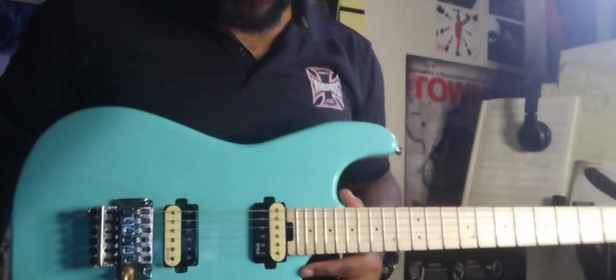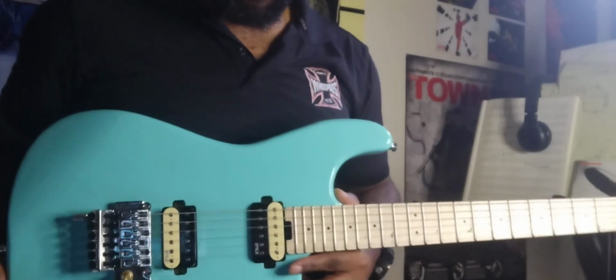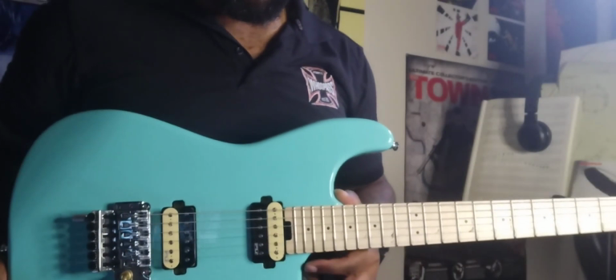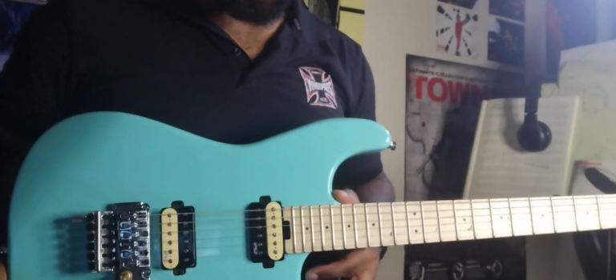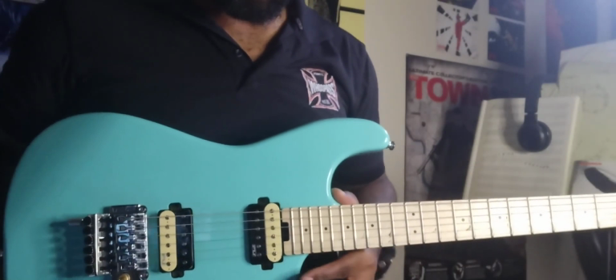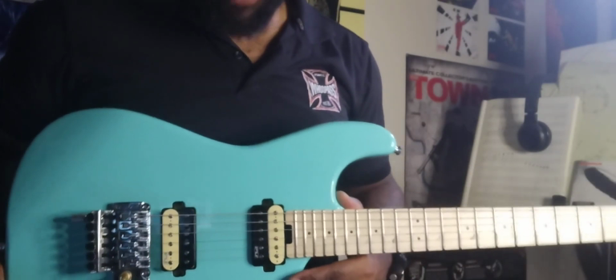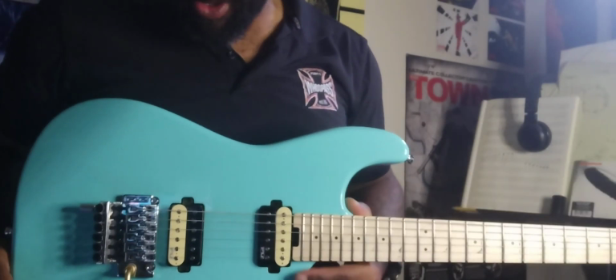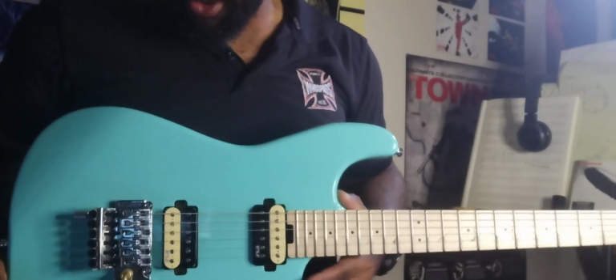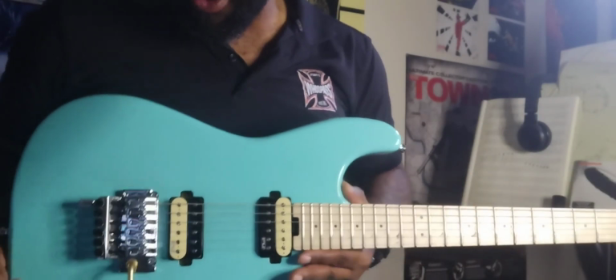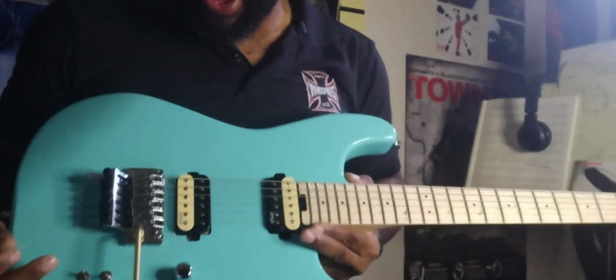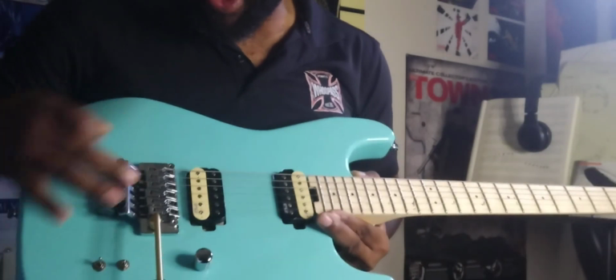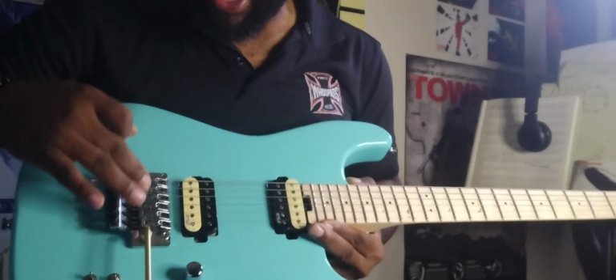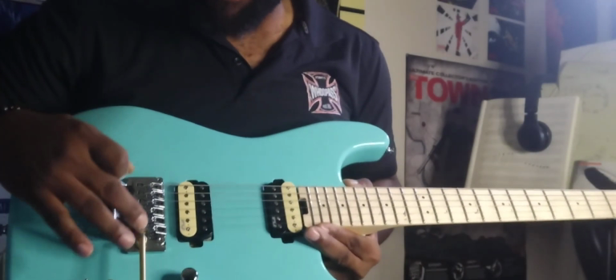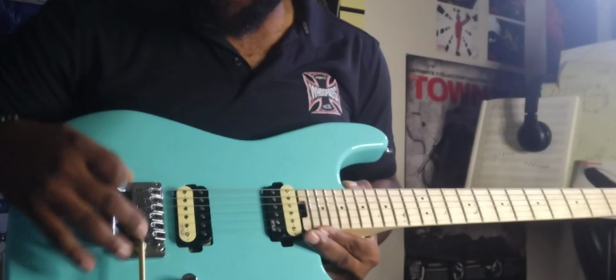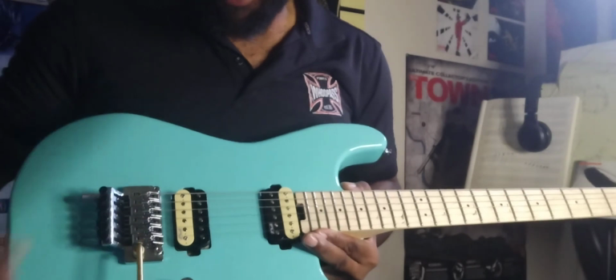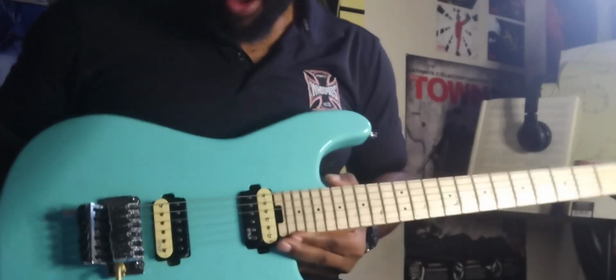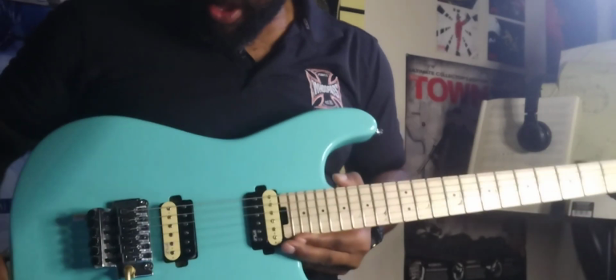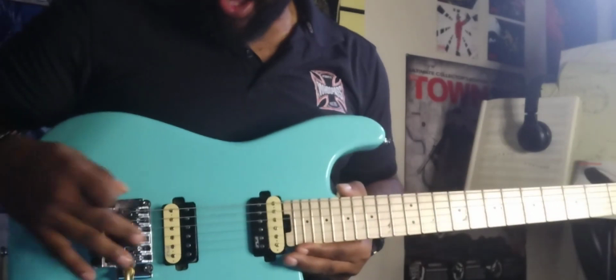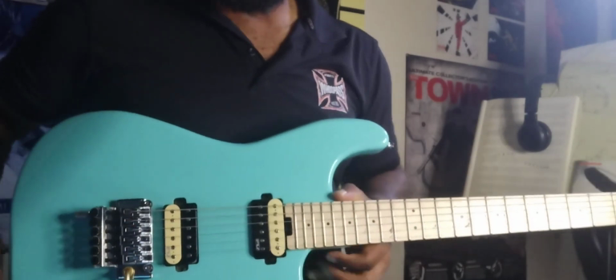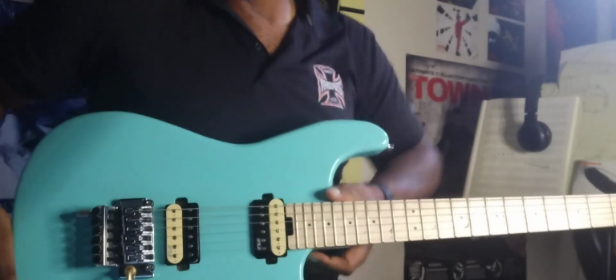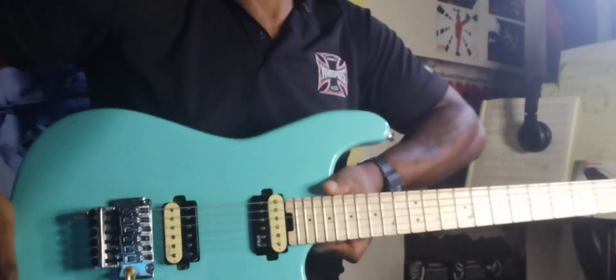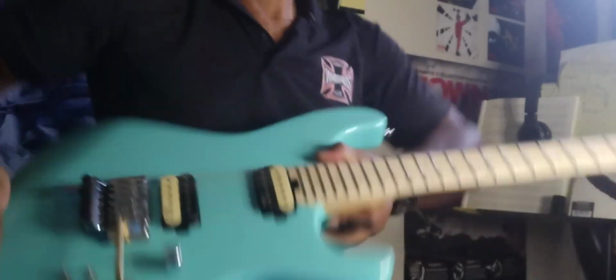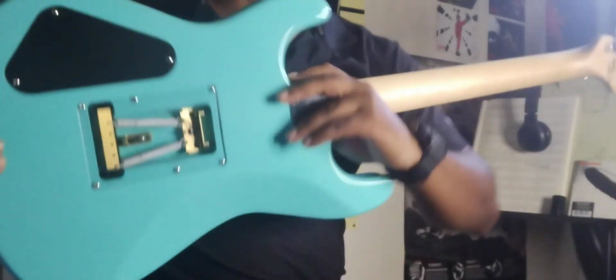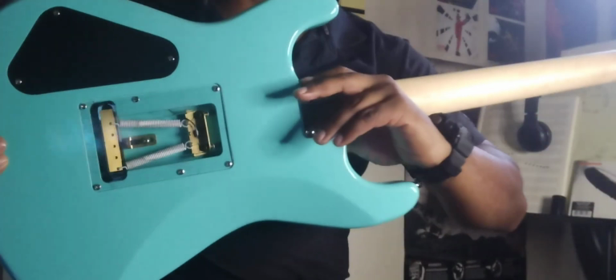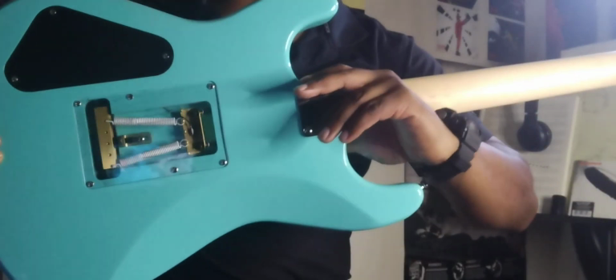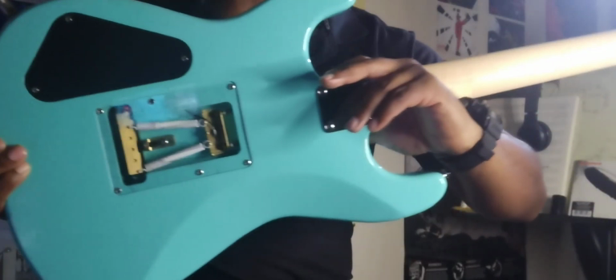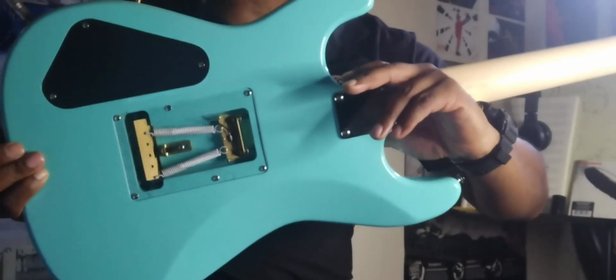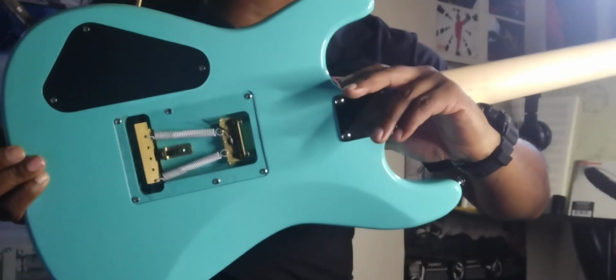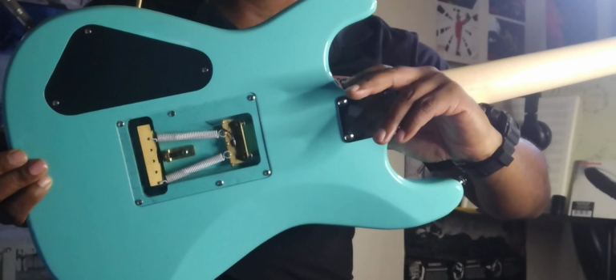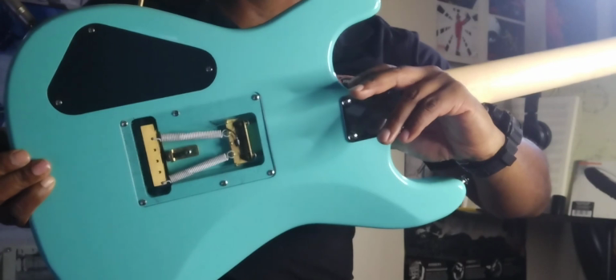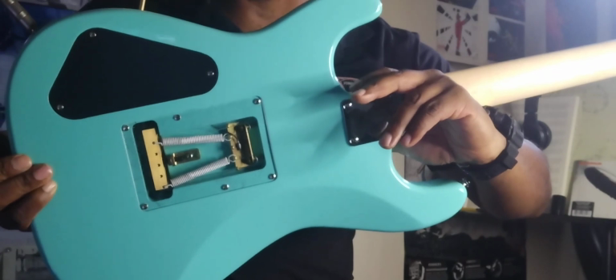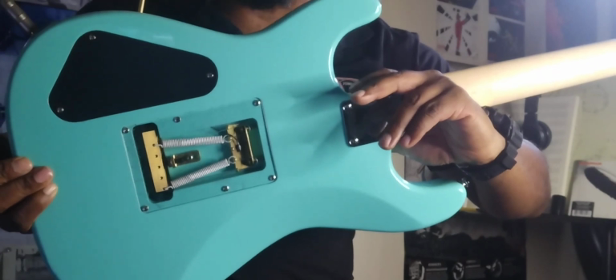A few upgrades with this nice guitar — I have titanium saddles right here, and then I have a nice block in there for the sustain.